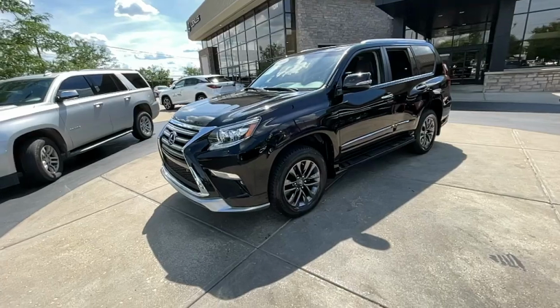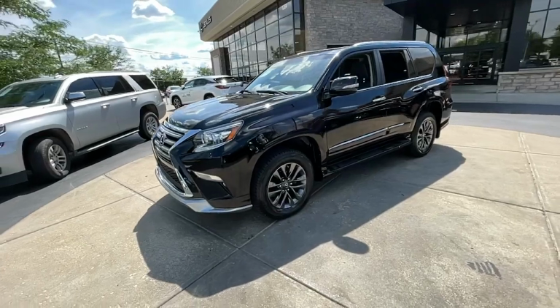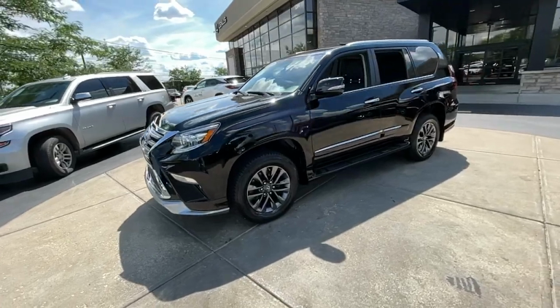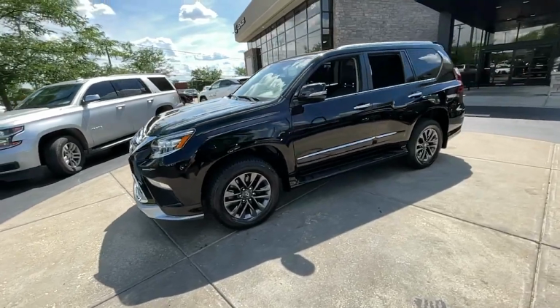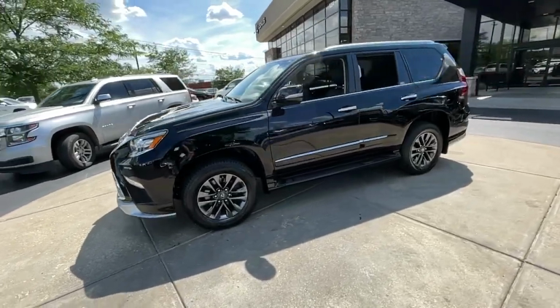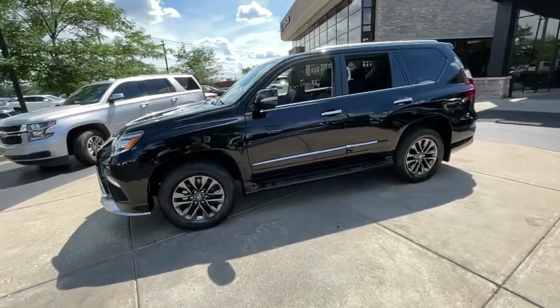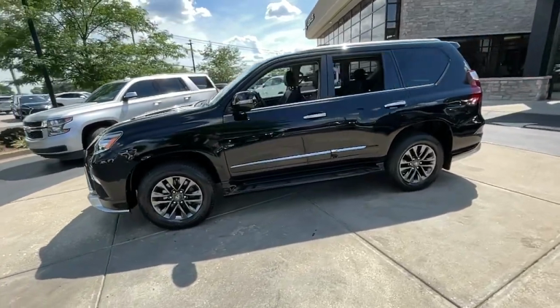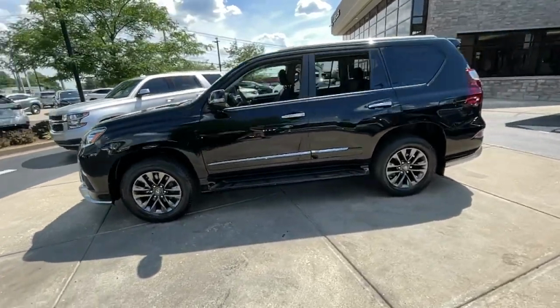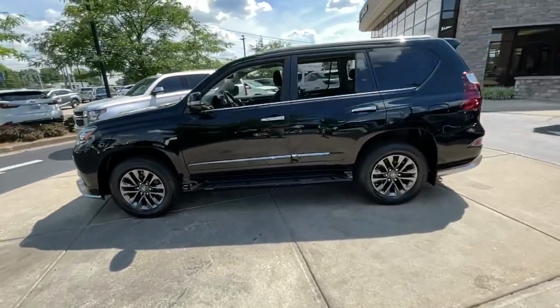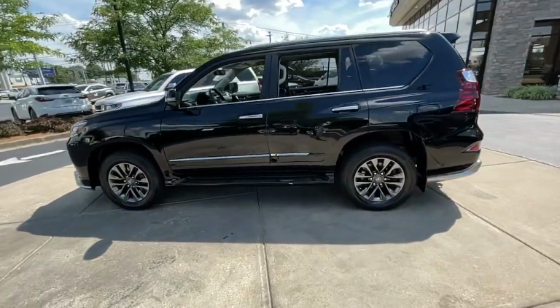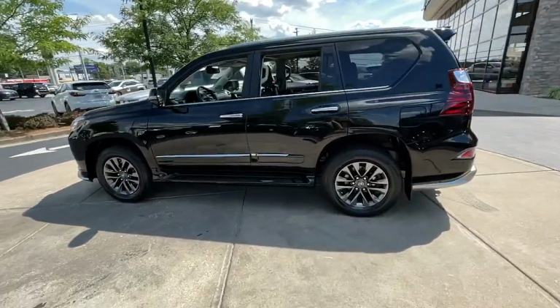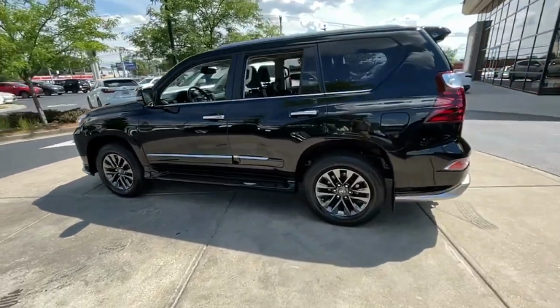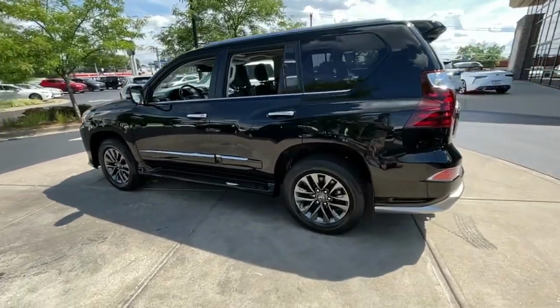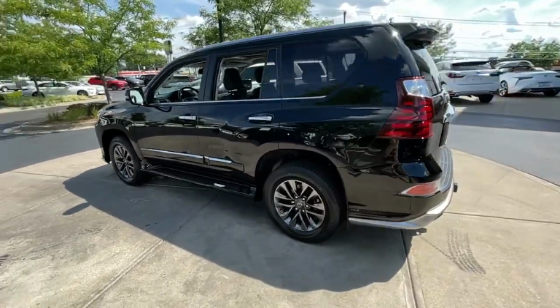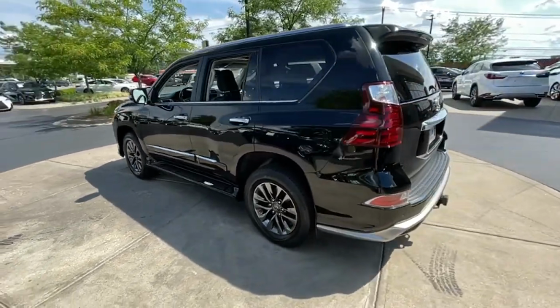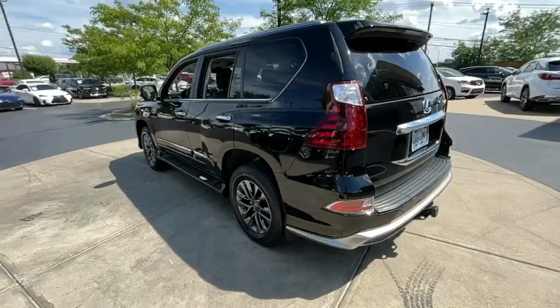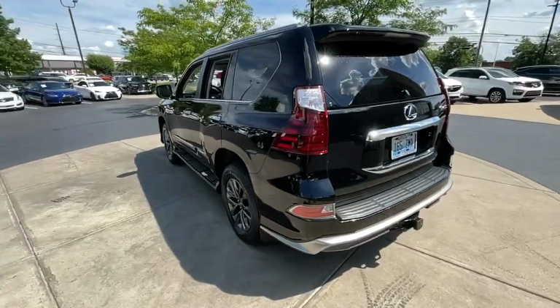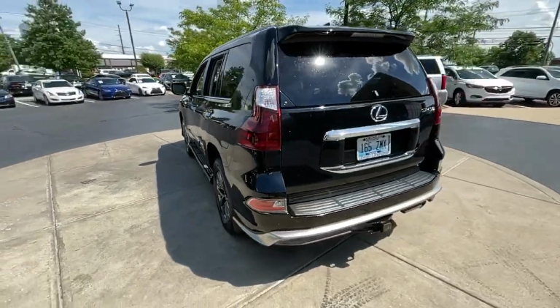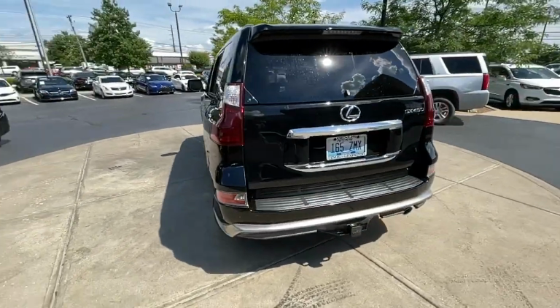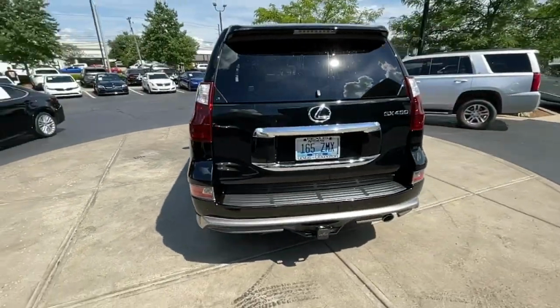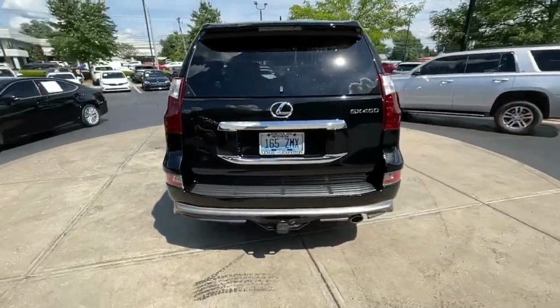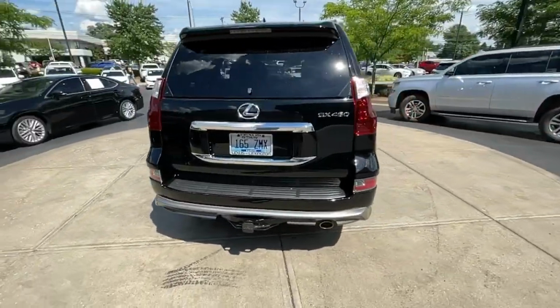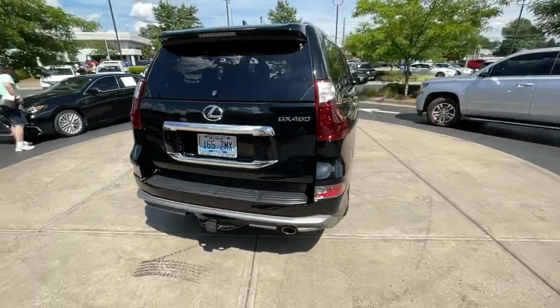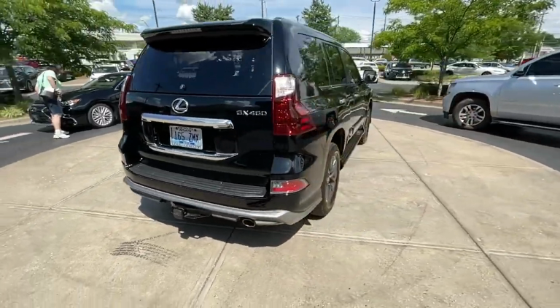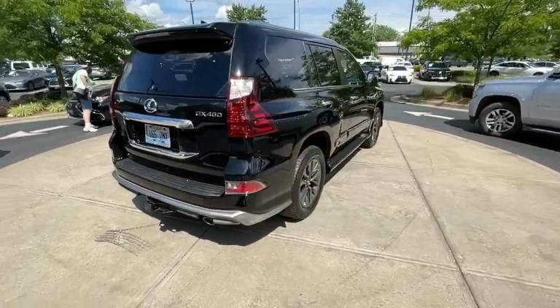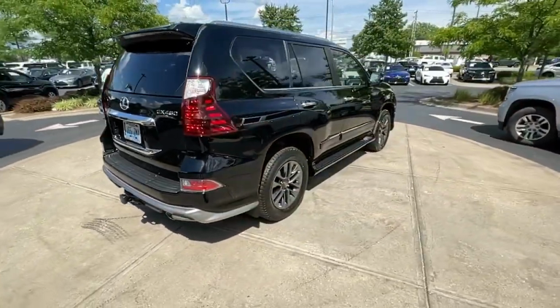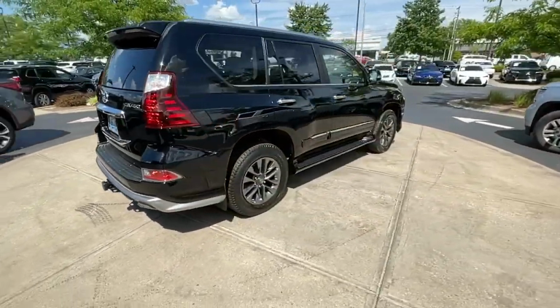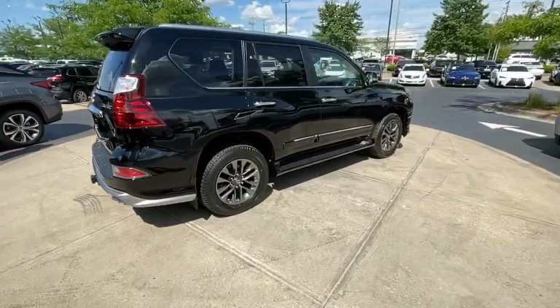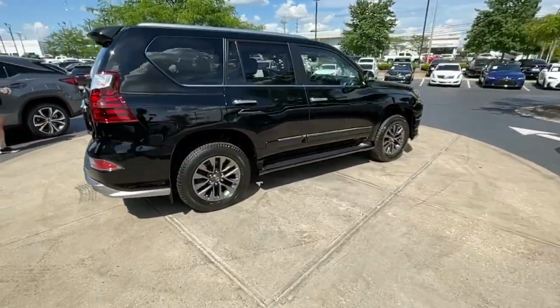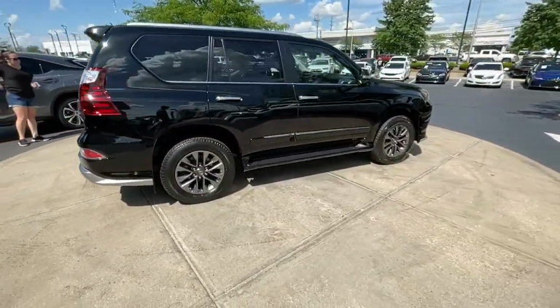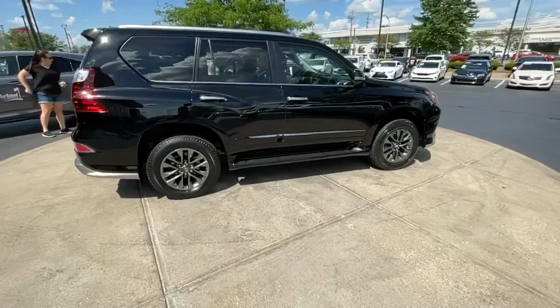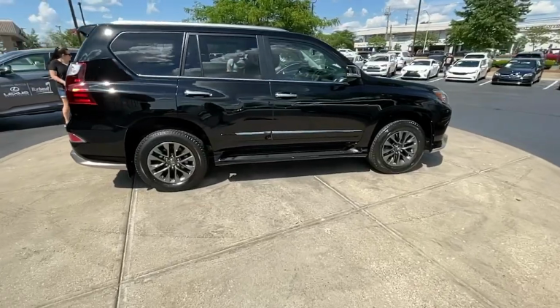This could be the car for you. The 2019 Lexus GX. This vehicle is an outstanding buy with fewer than 30,000 miles on the odometer.